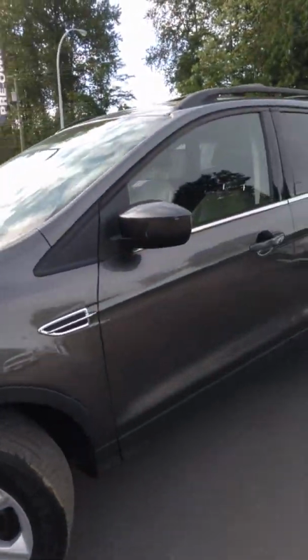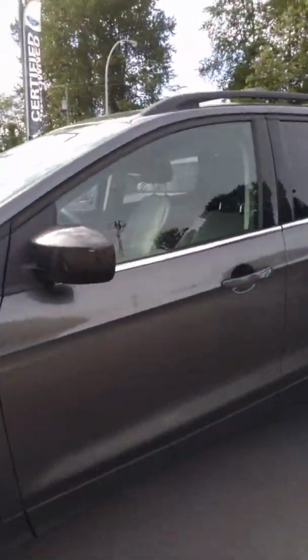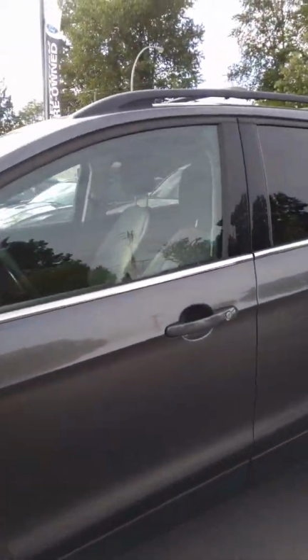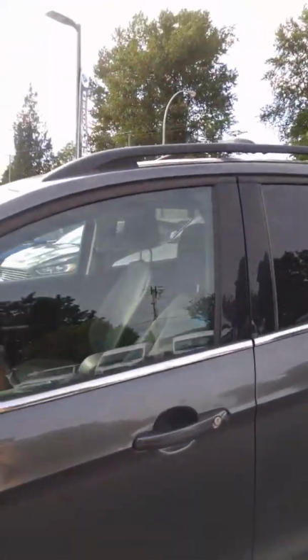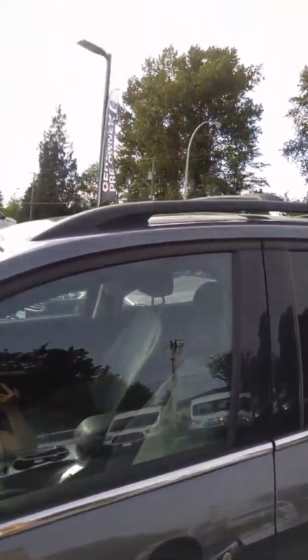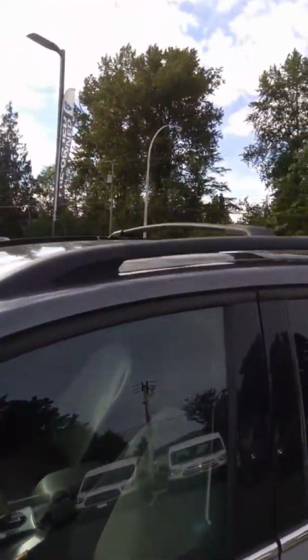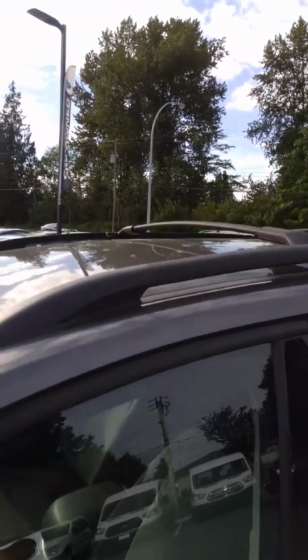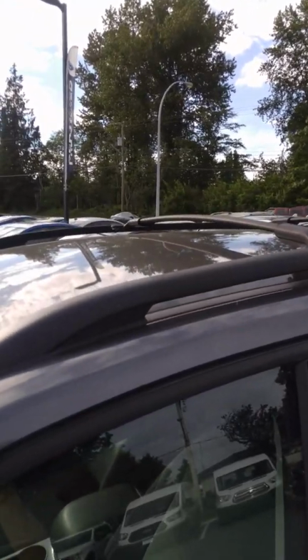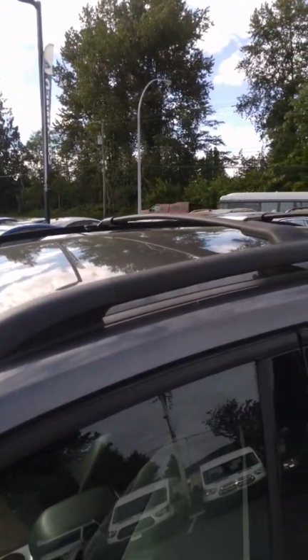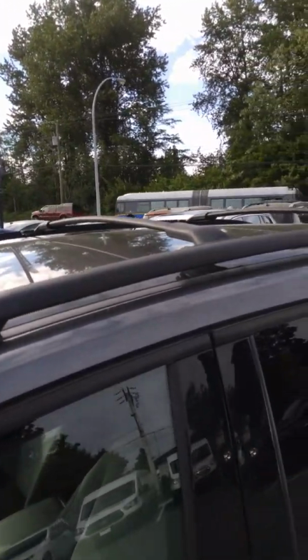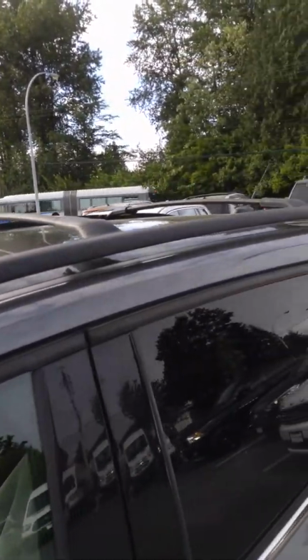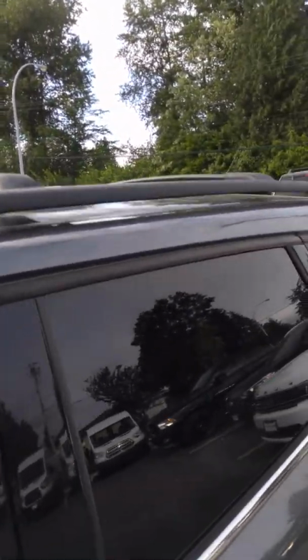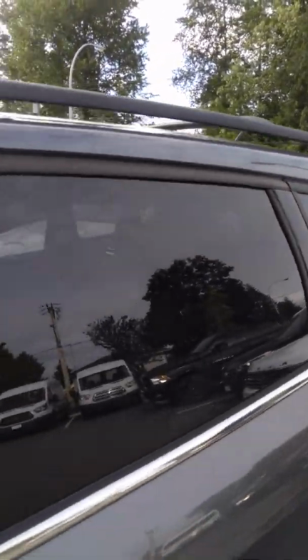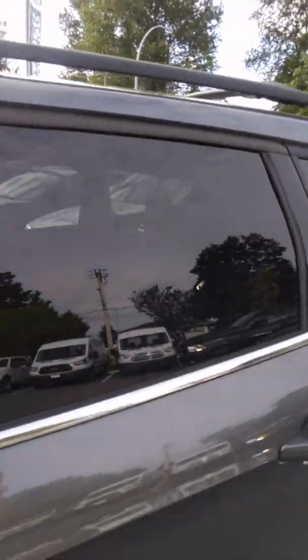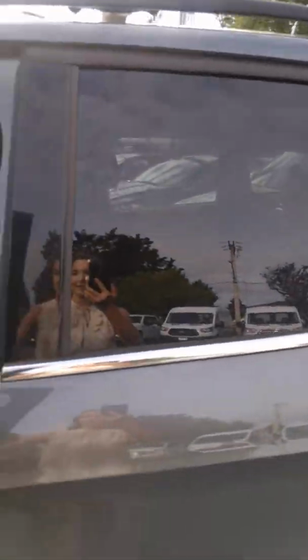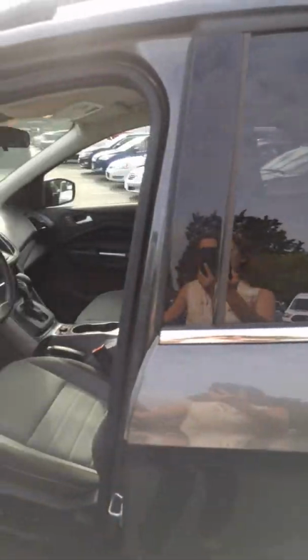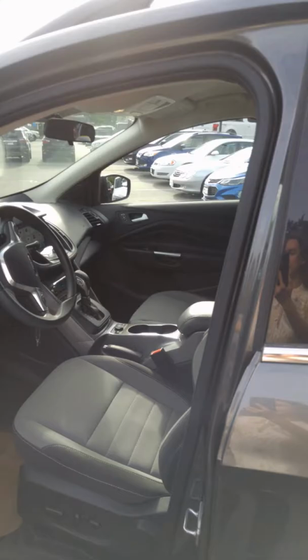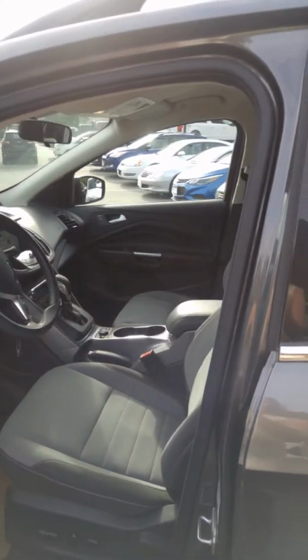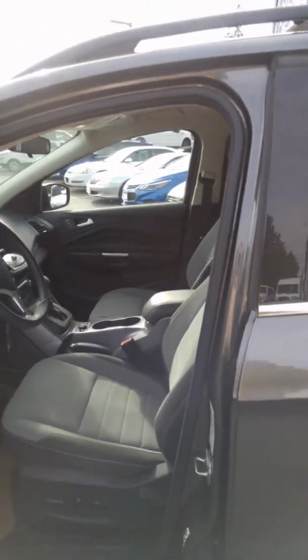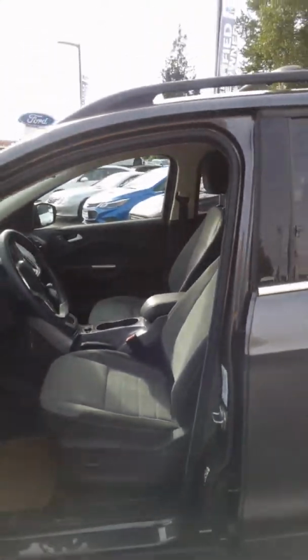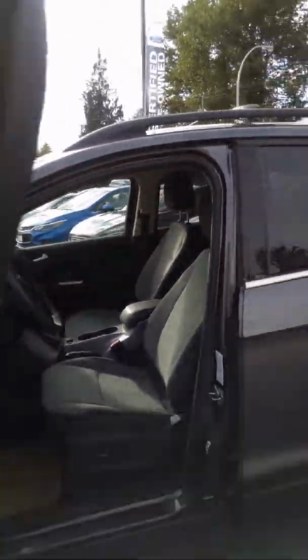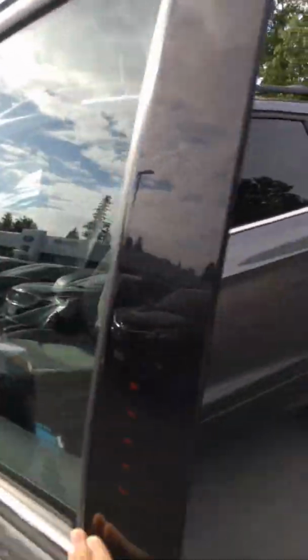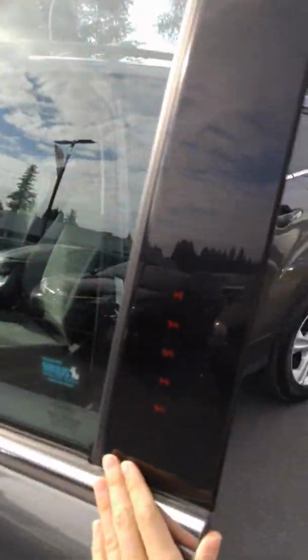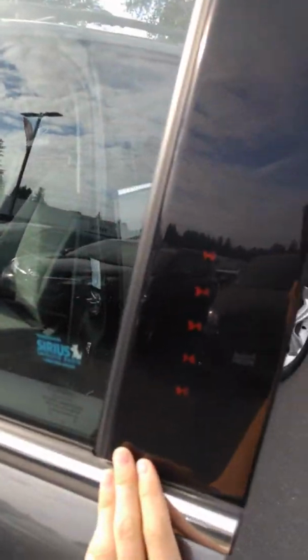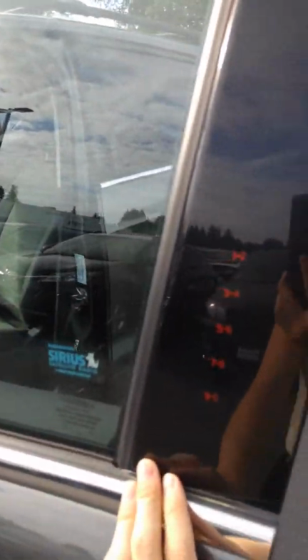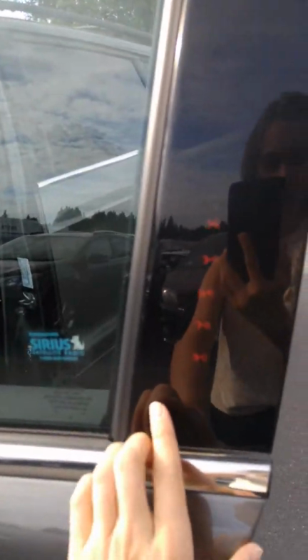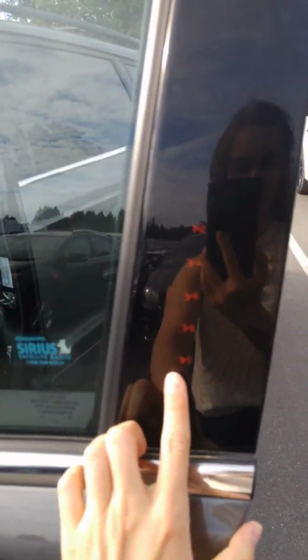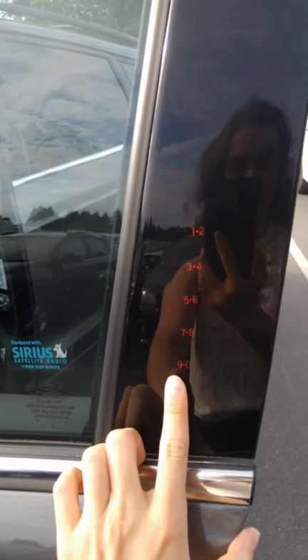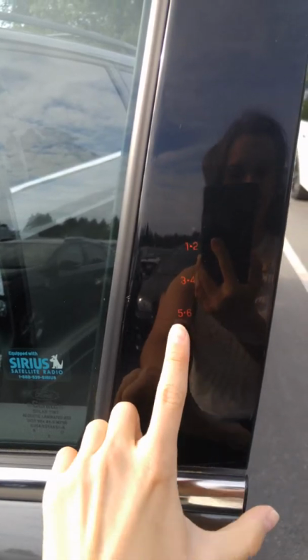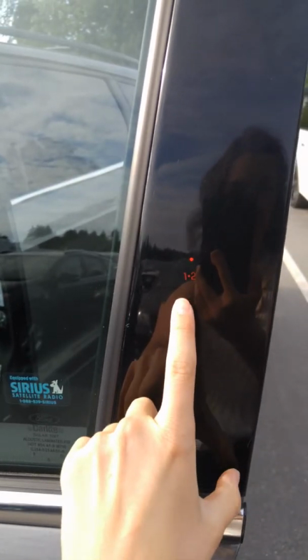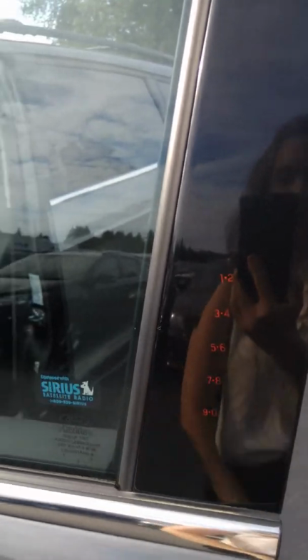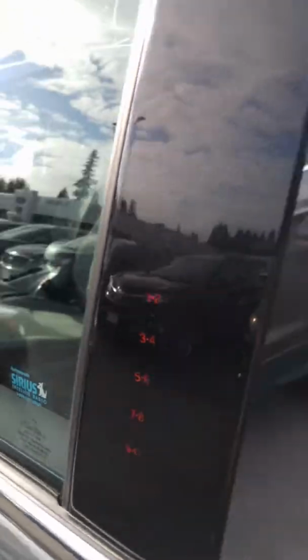Let's head on inside. You have roof rails up here as well, just to give you a little view of the top. And you do have a keyless entry pad here as well — if you forget your keys, you just enter your code and you're in.